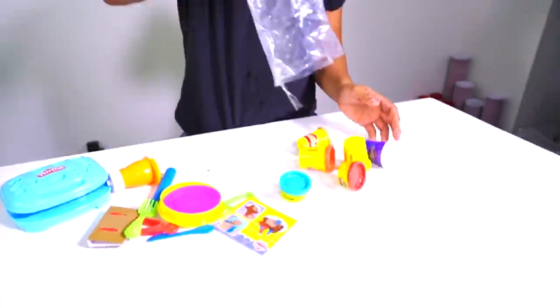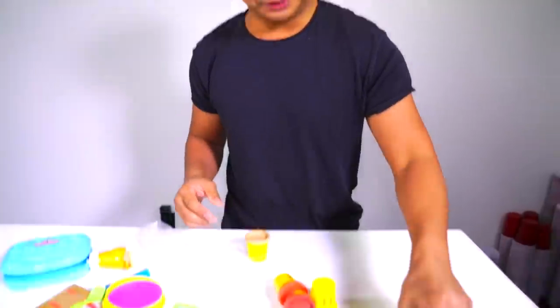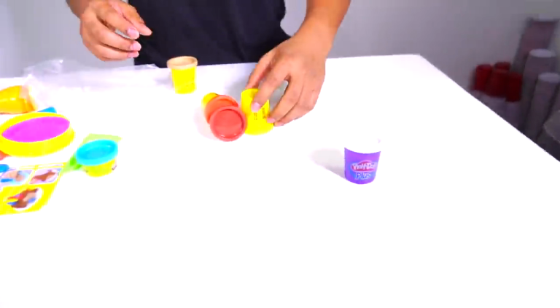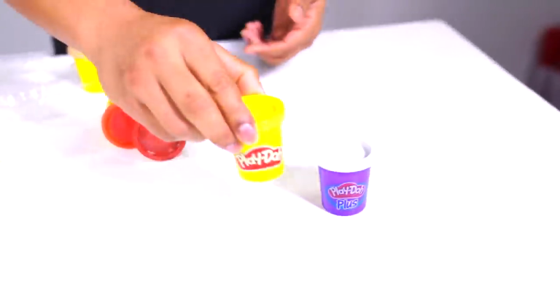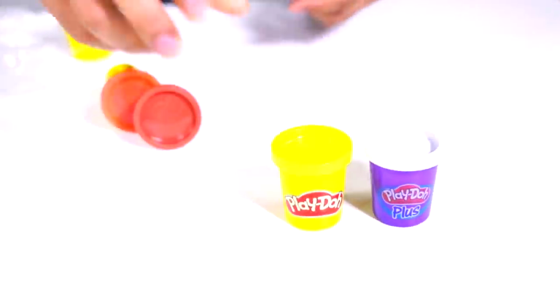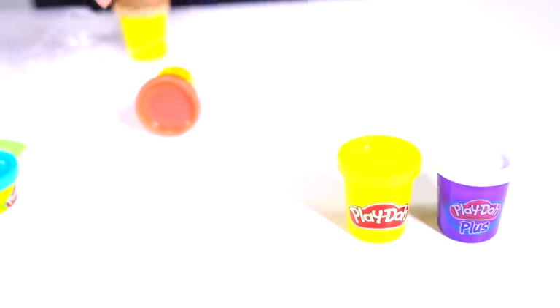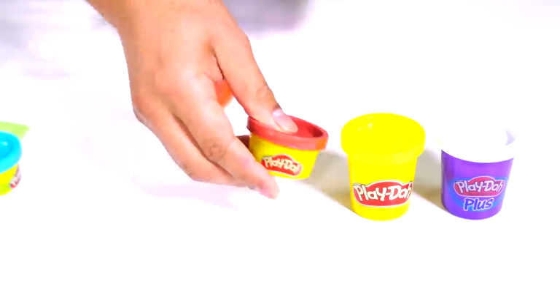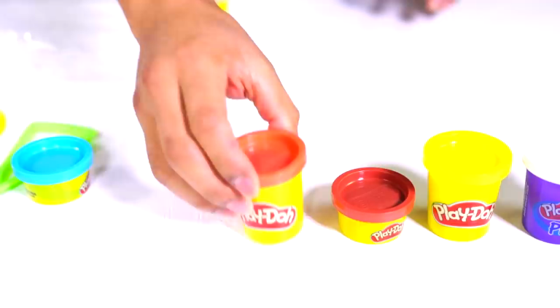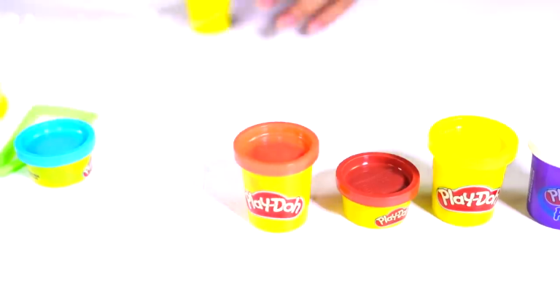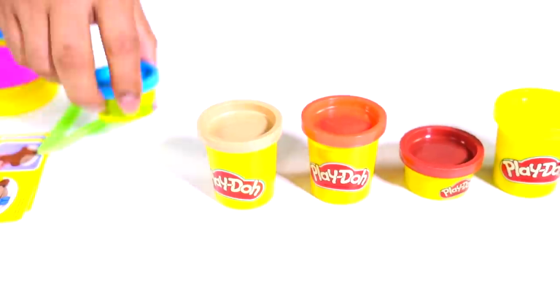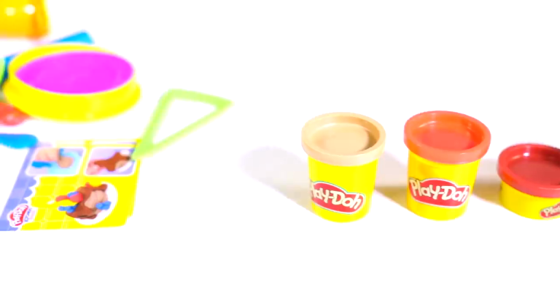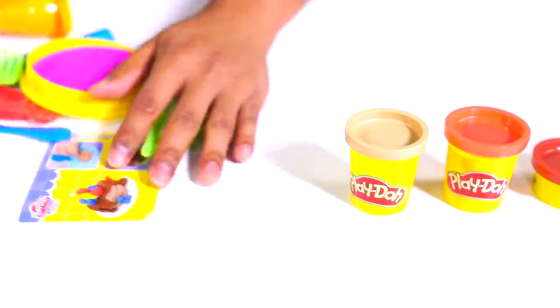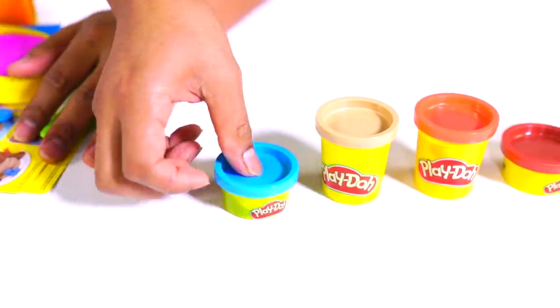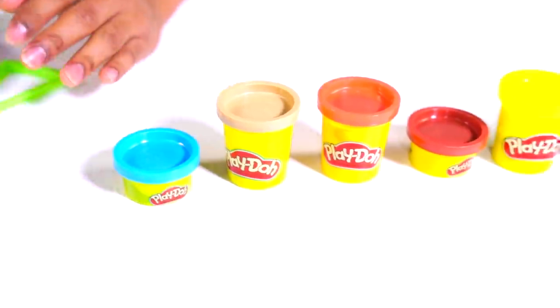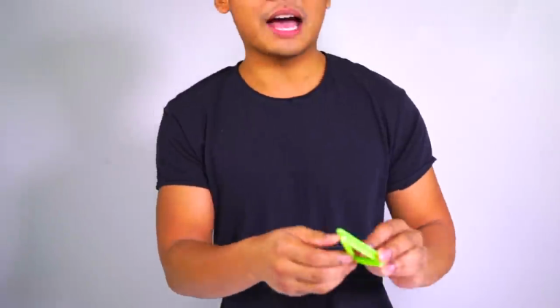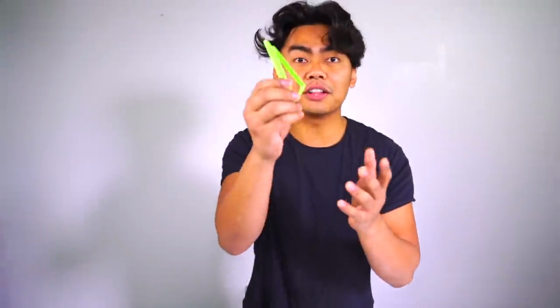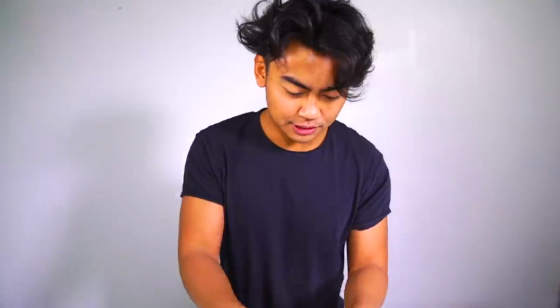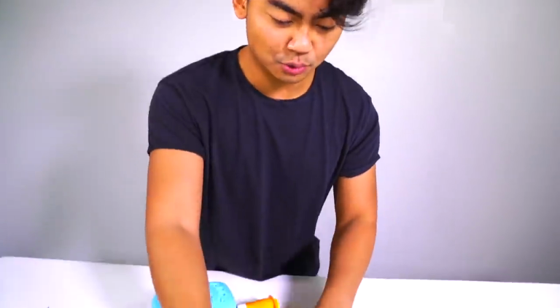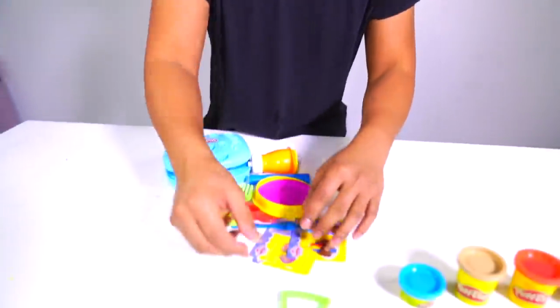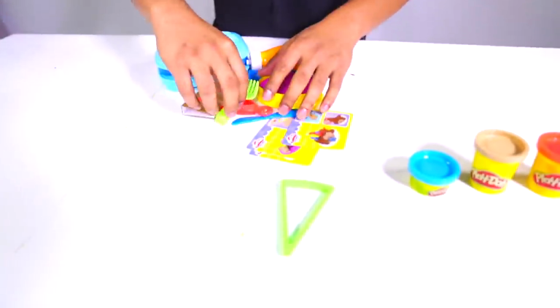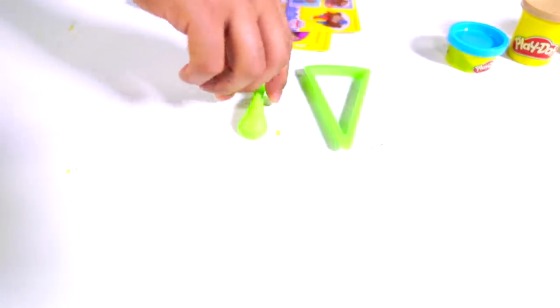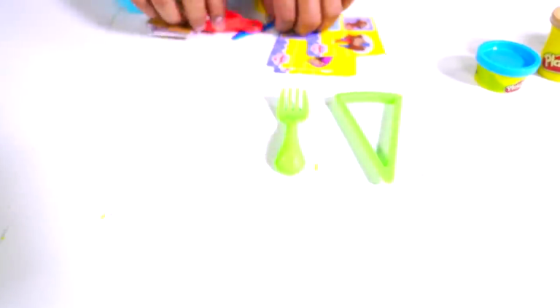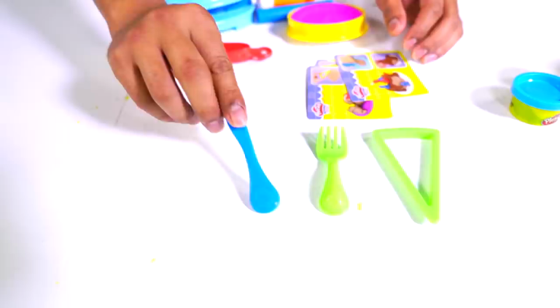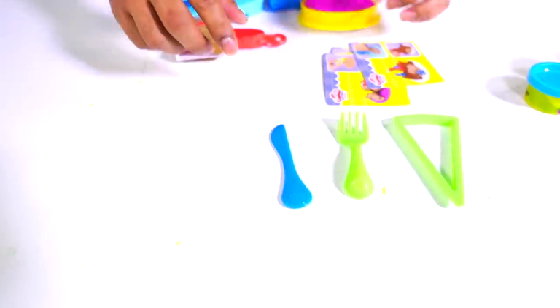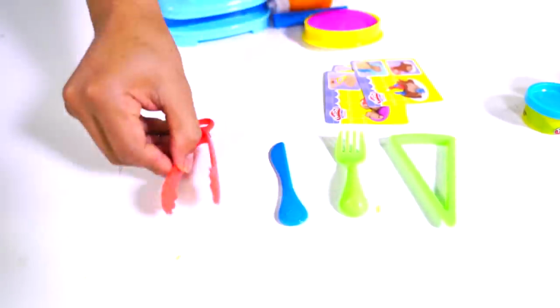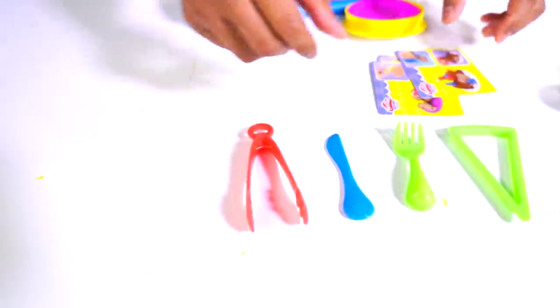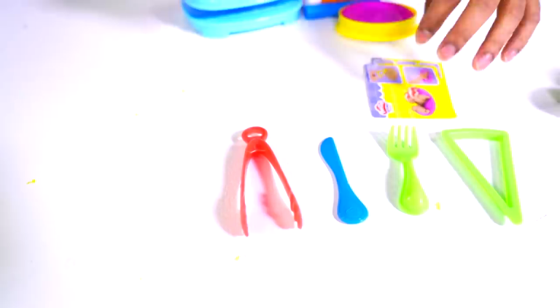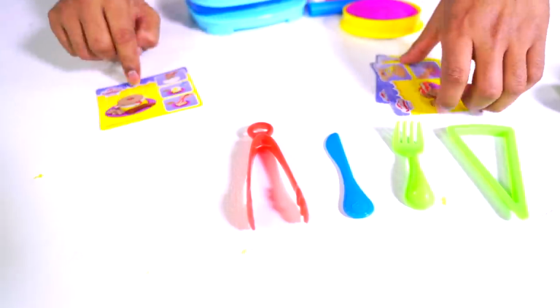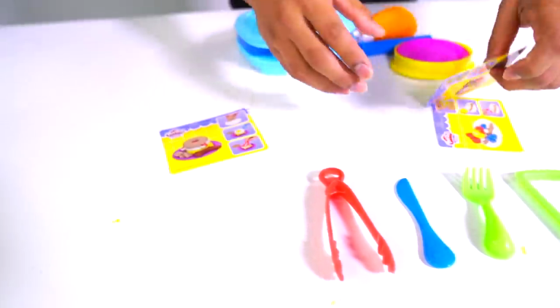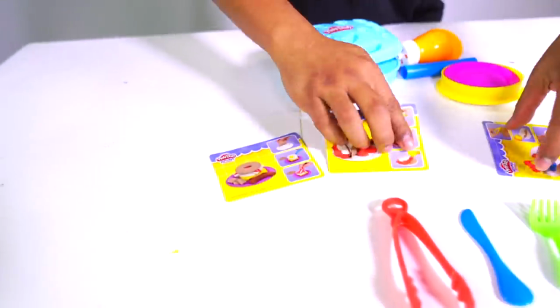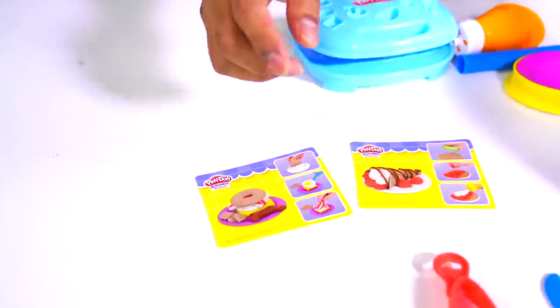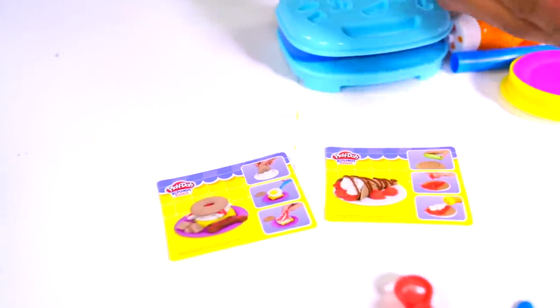We have blue, we have purple, we have magenta, aqua, spider-man, and we have black. And then we have some other utensils — we have a pizza maker, a spork, a knife, a lobster claw.